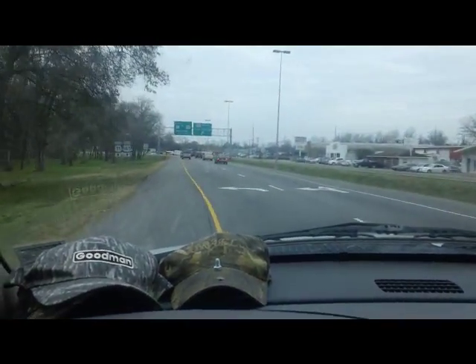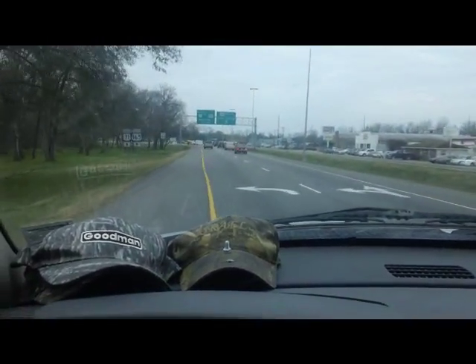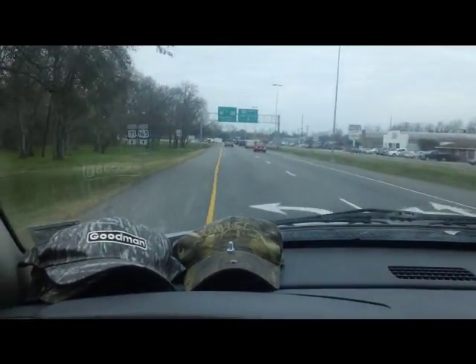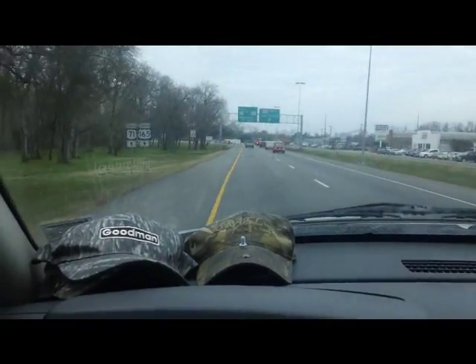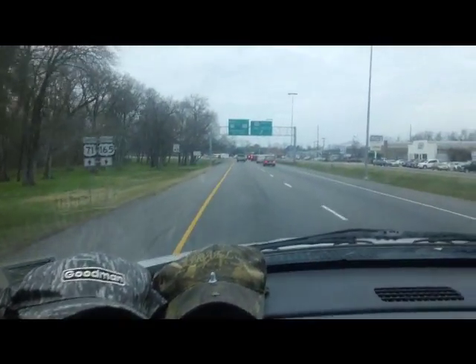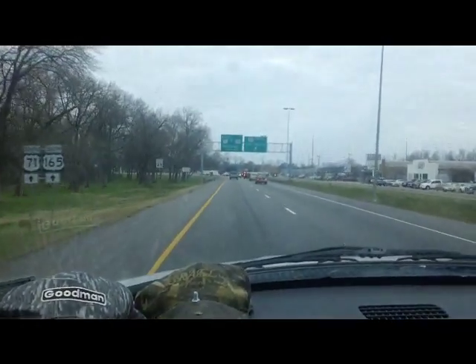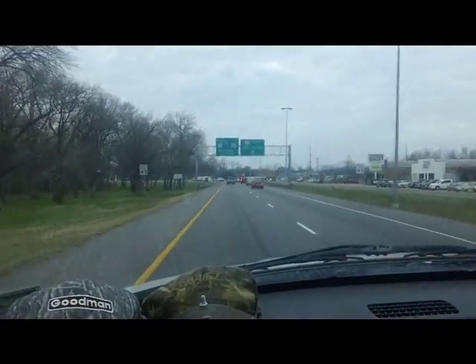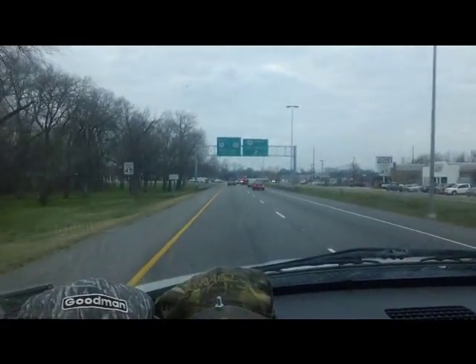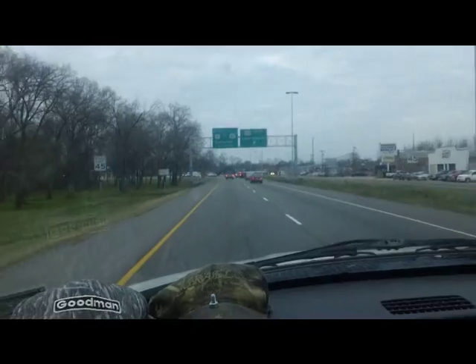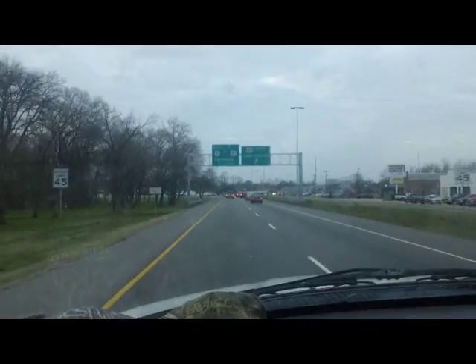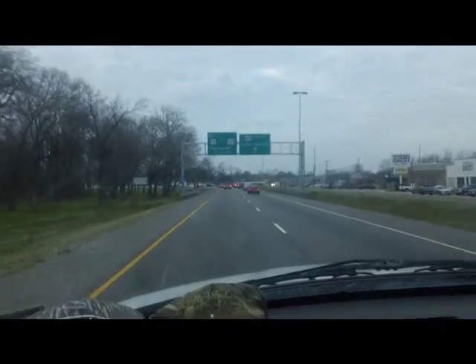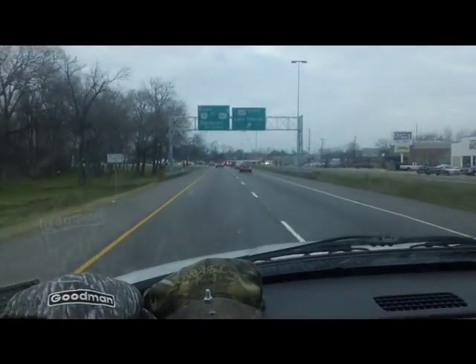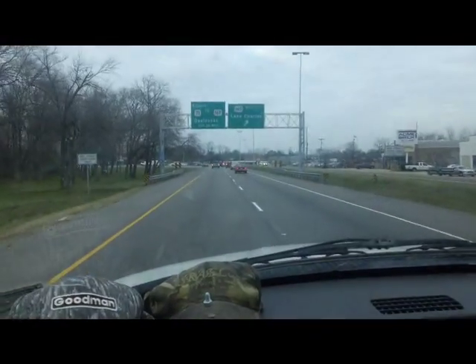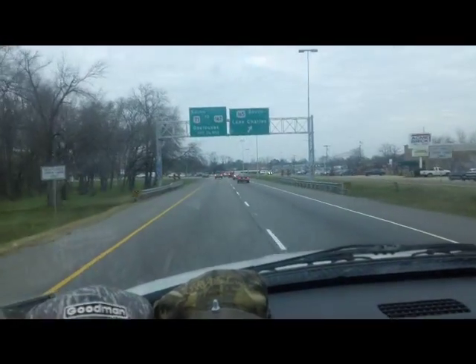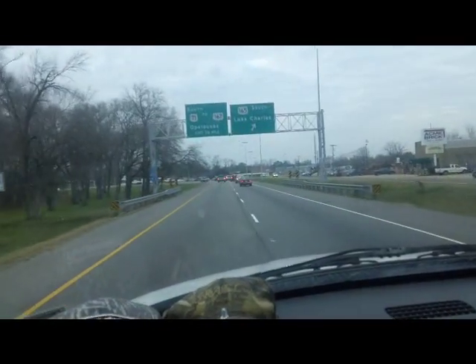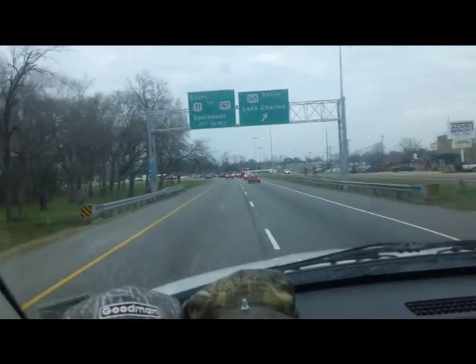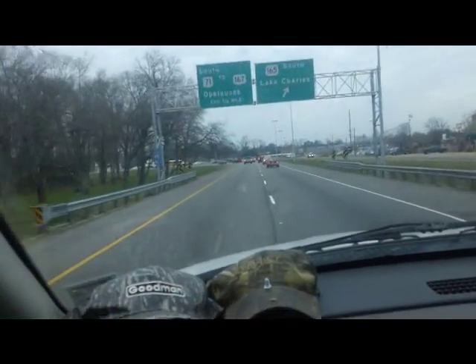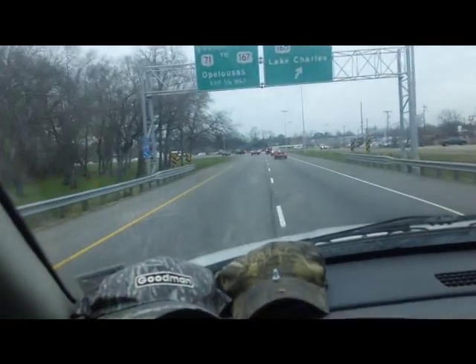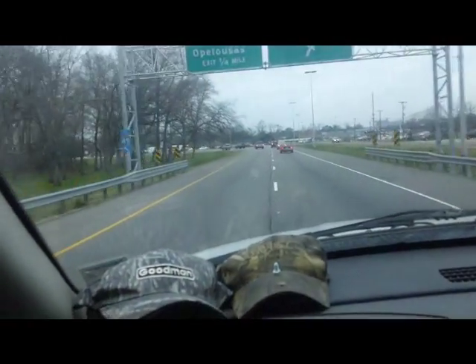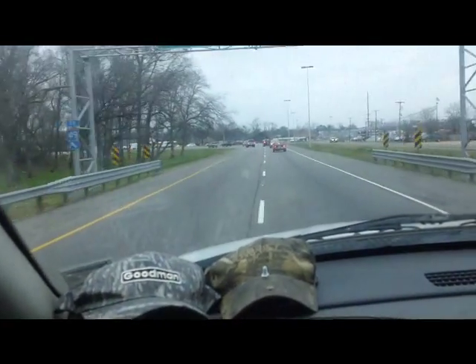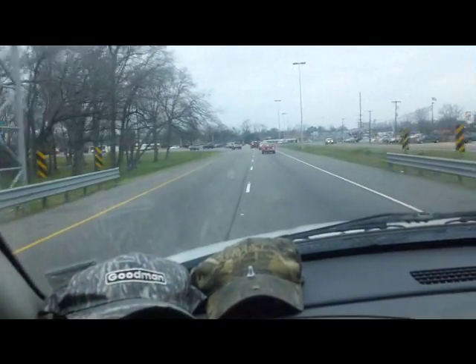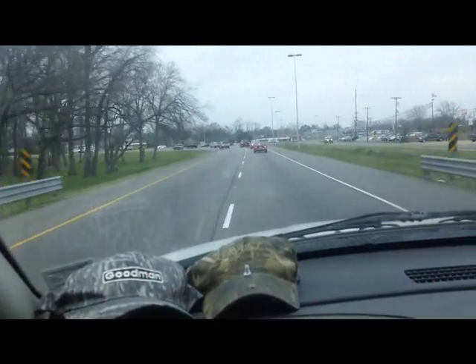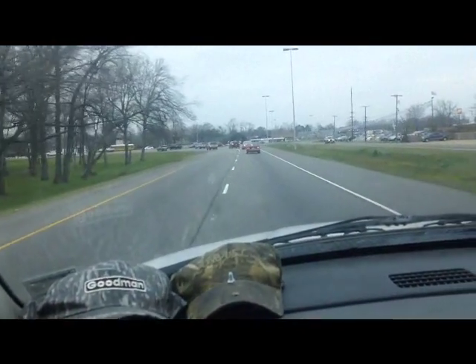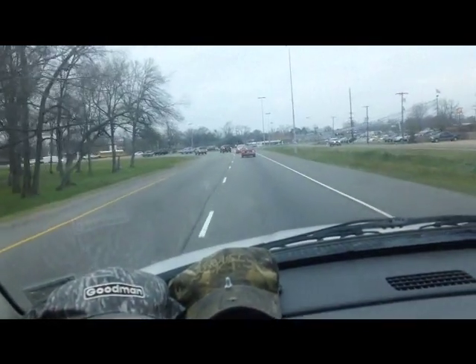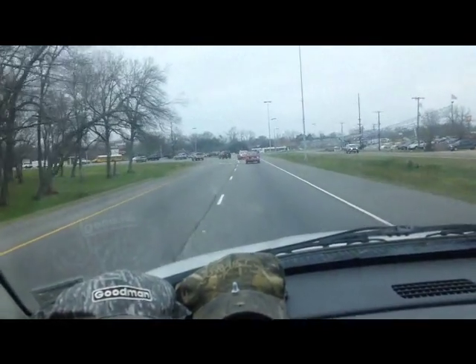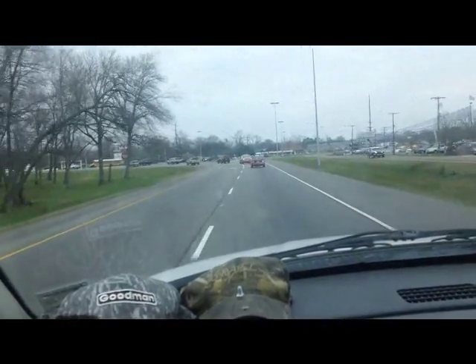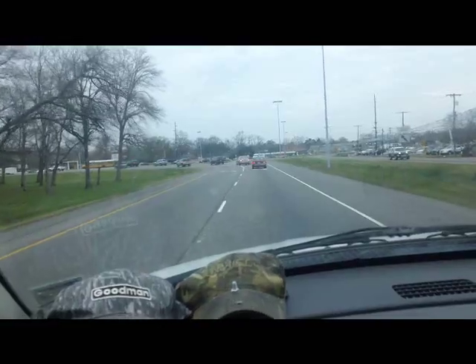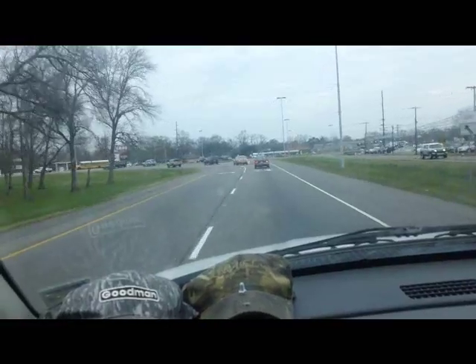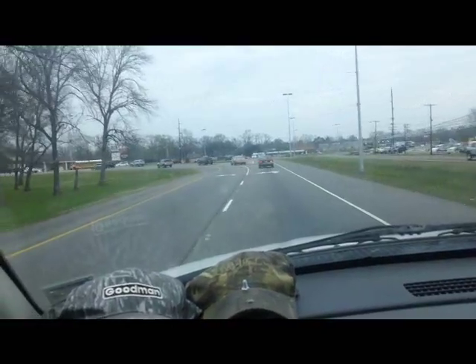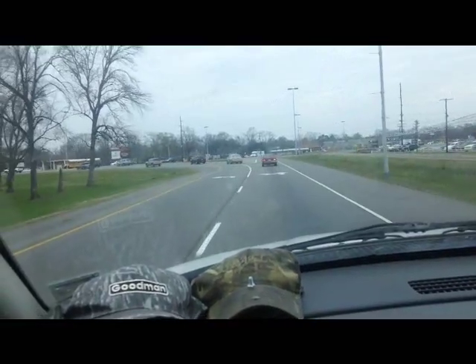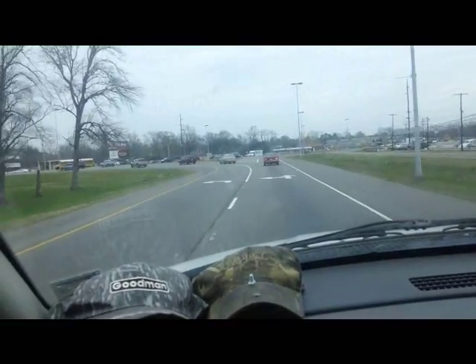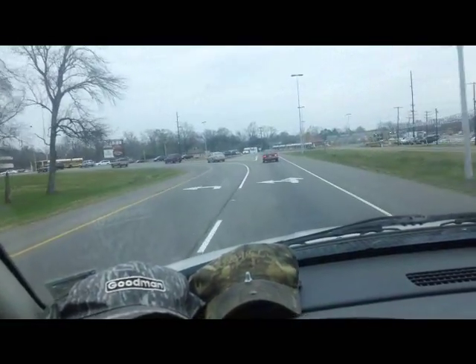They should have updated this thing a long time ago to overpasses and stuff. But what are you going to do? We're doing a change out today.